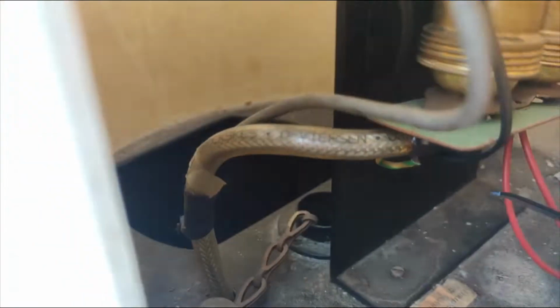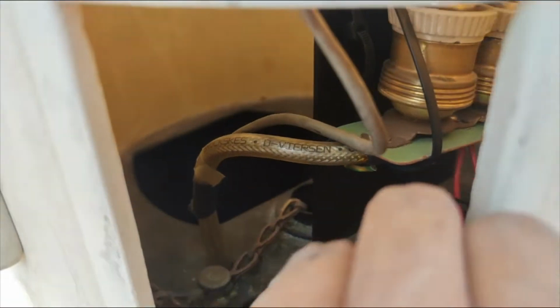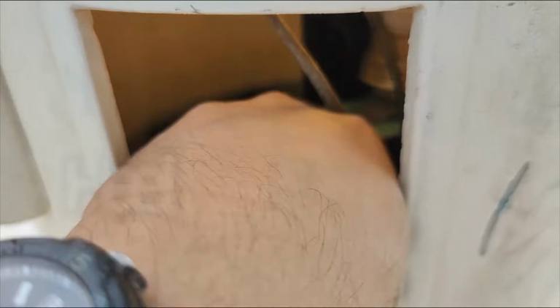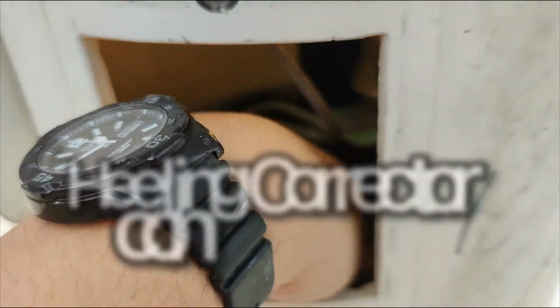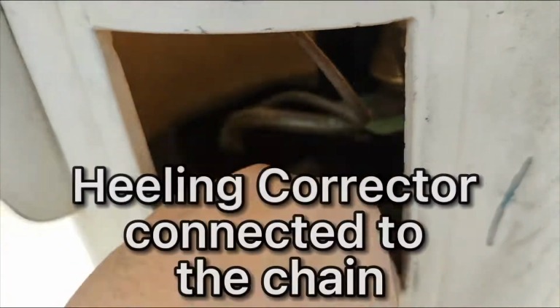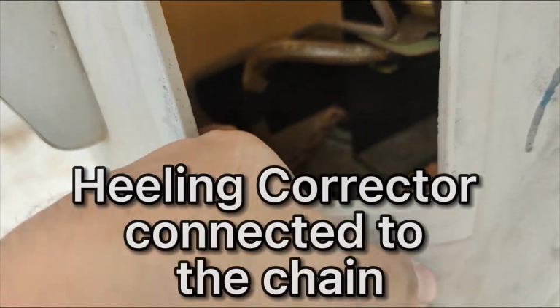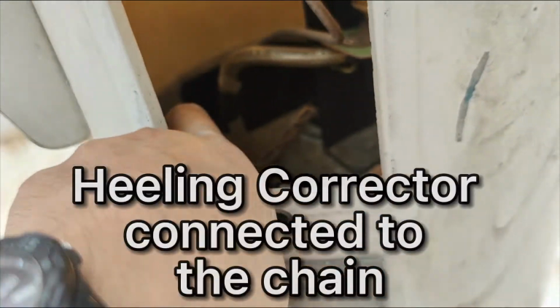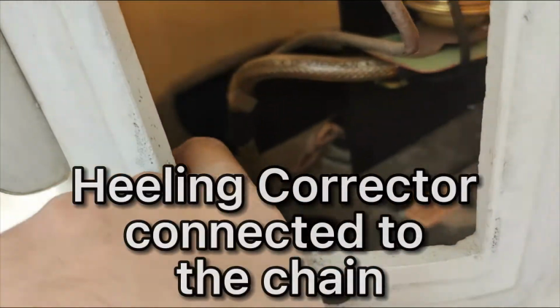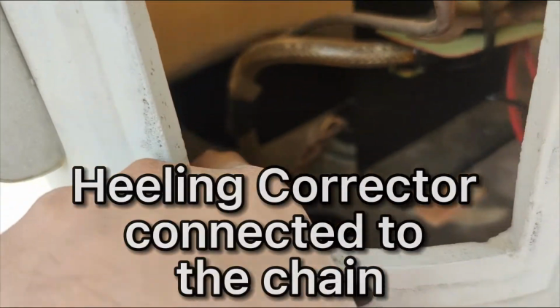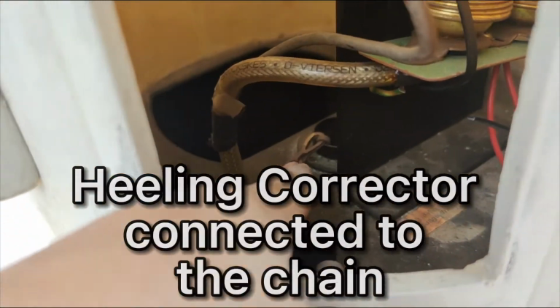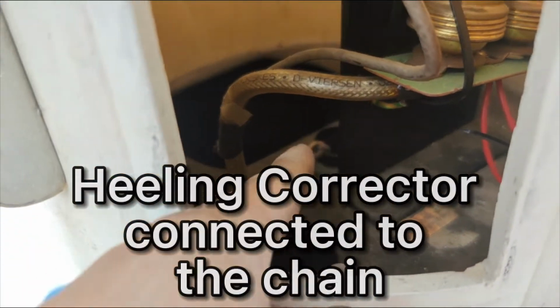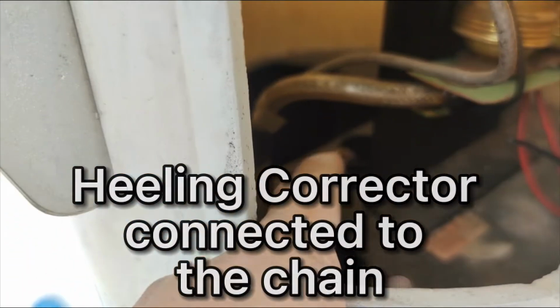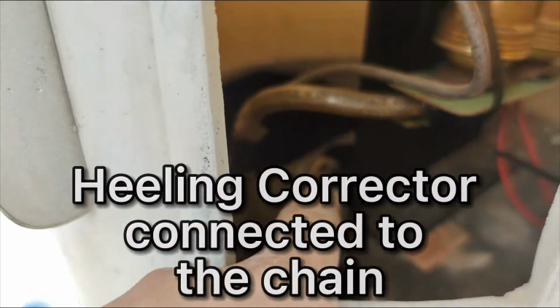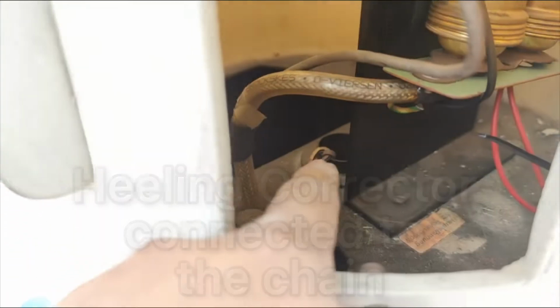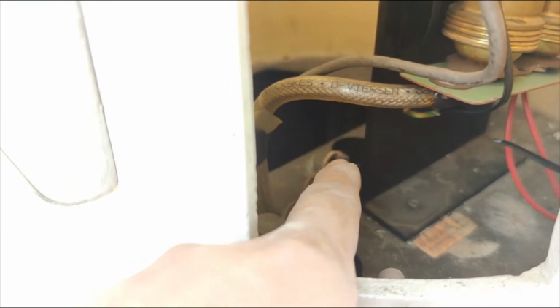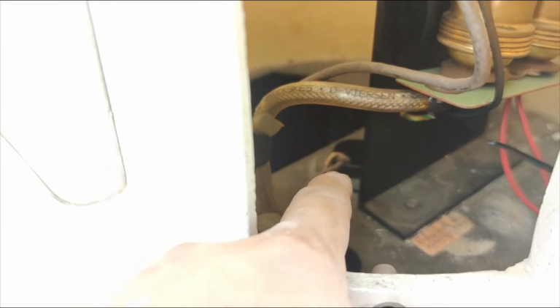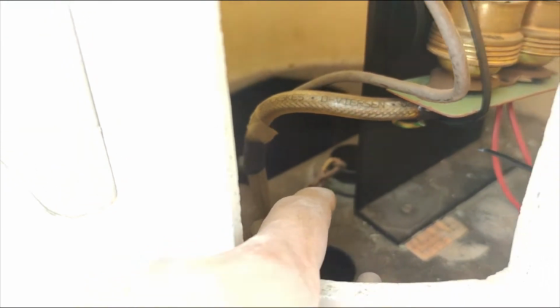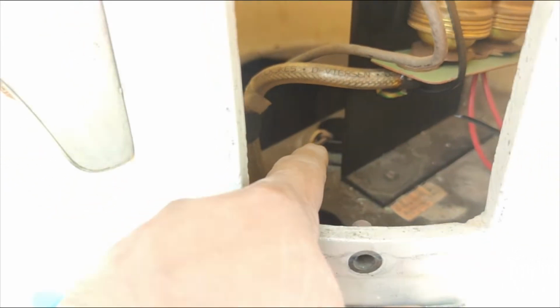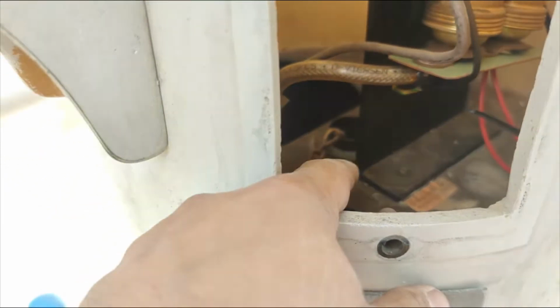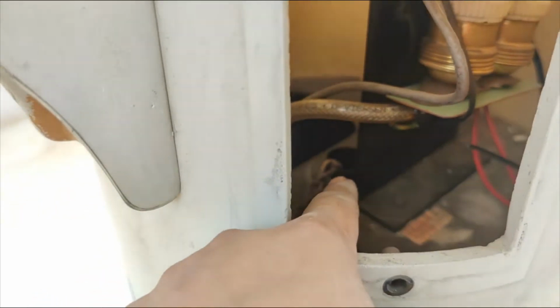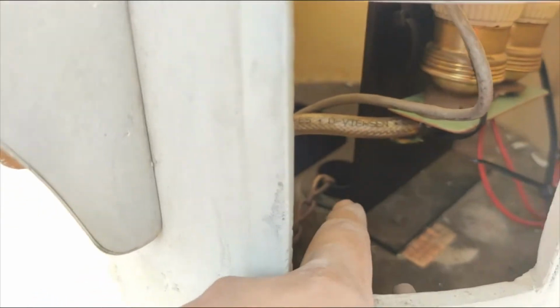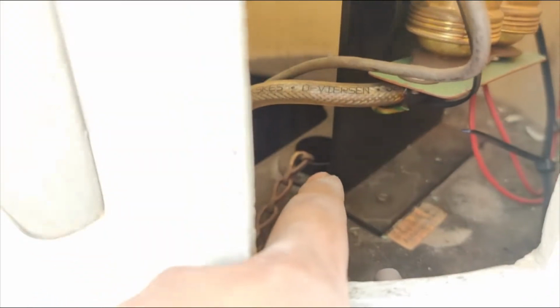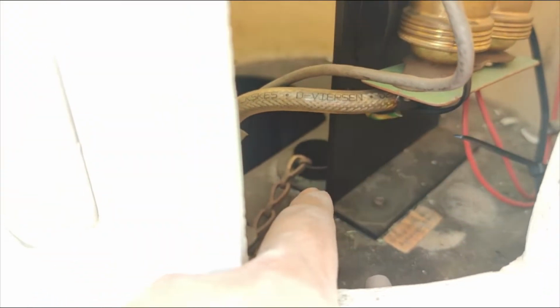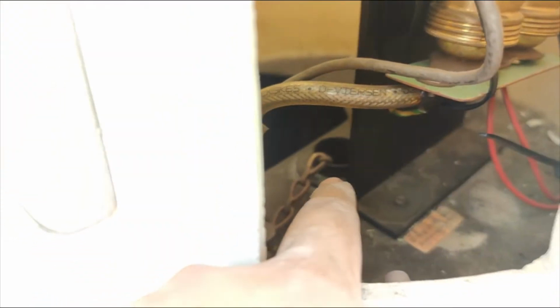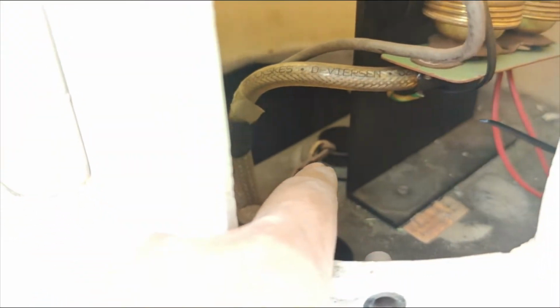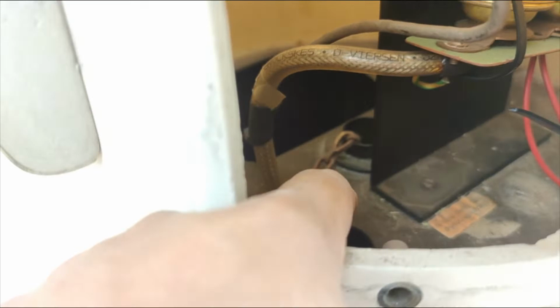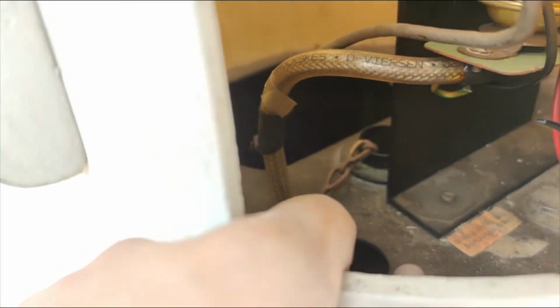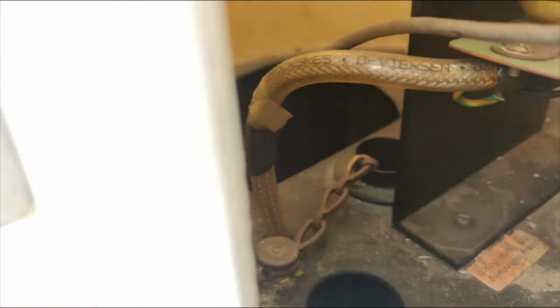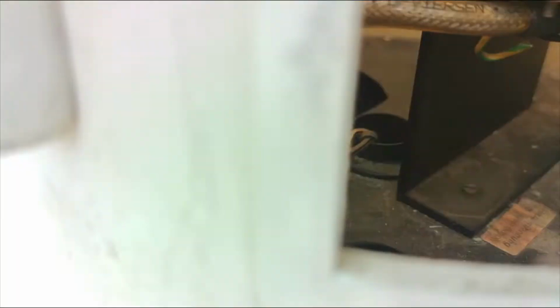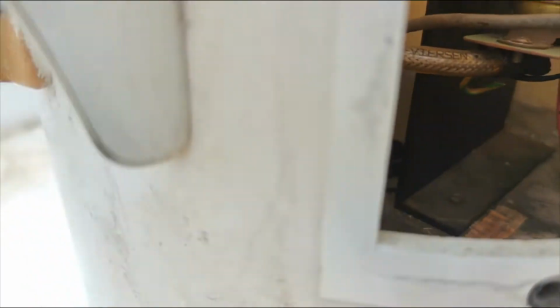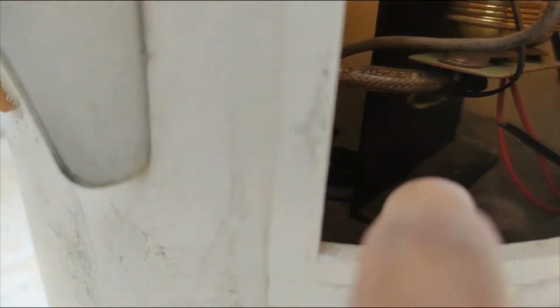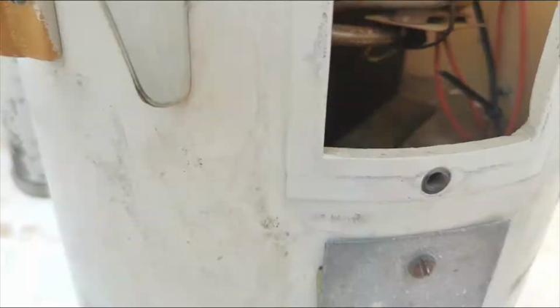This chain here — it goes down. This is our healing corrector. It goes through inside this tube in order to adjust the magnetic compass for the heeling of our ship.